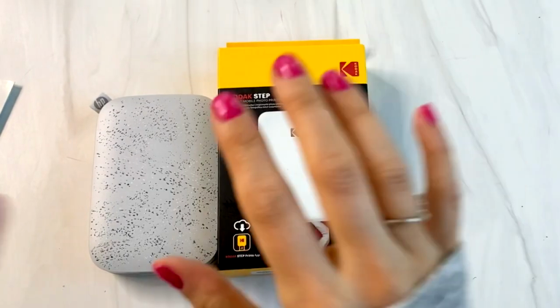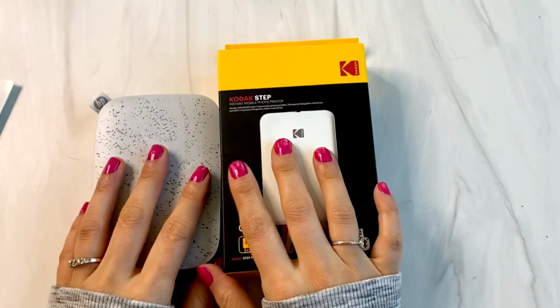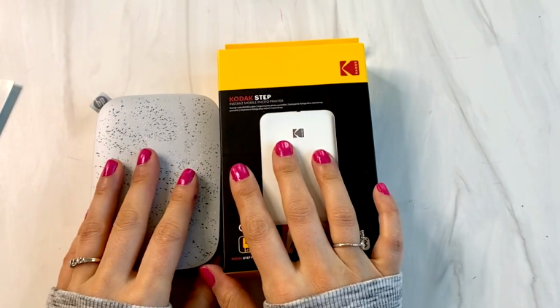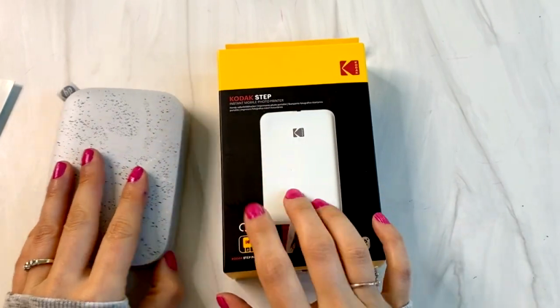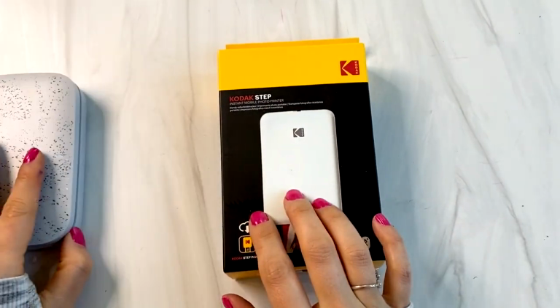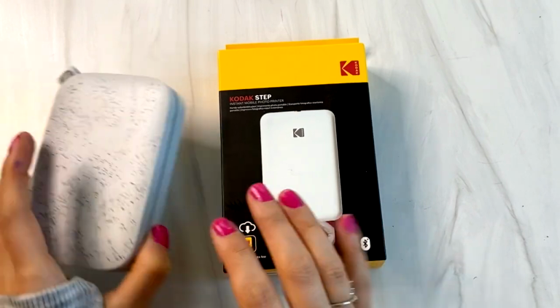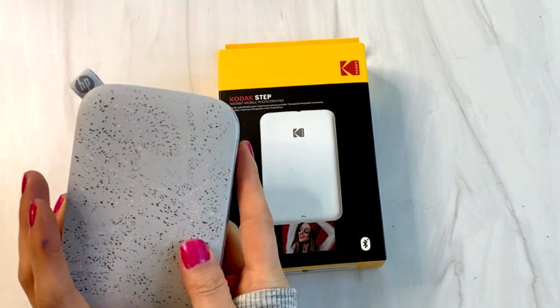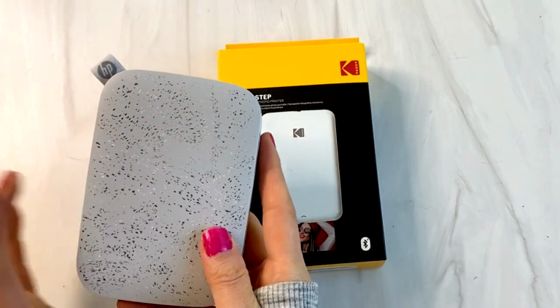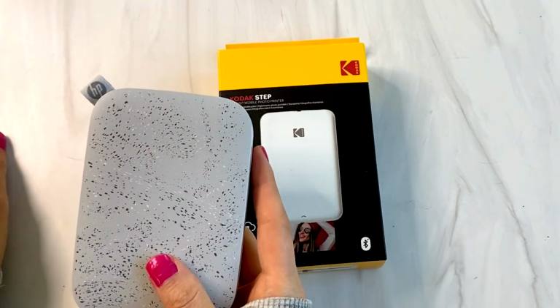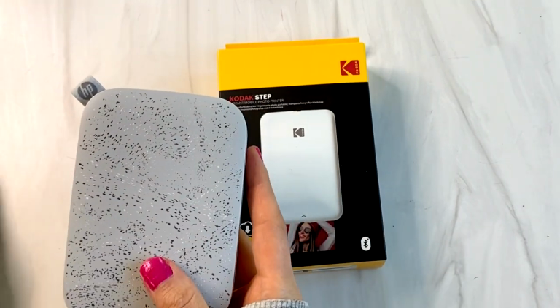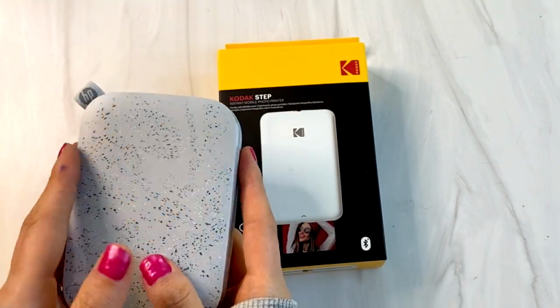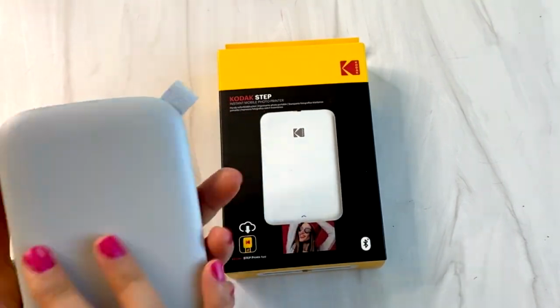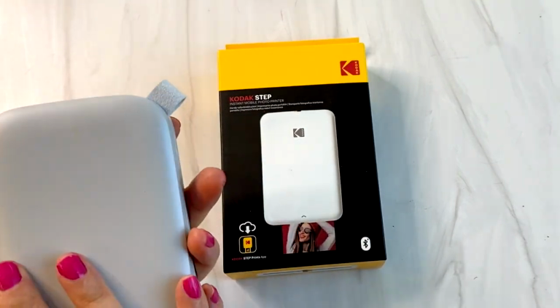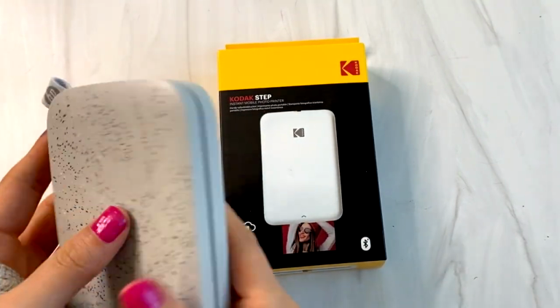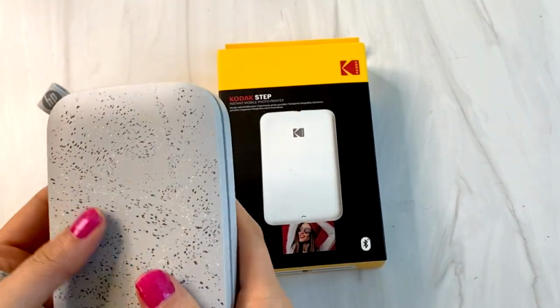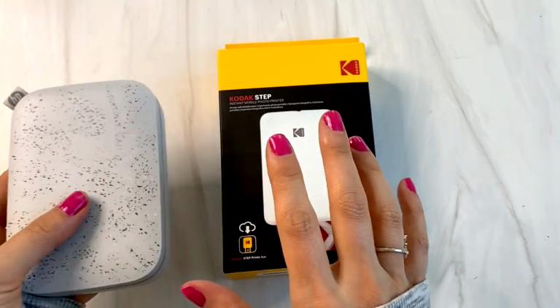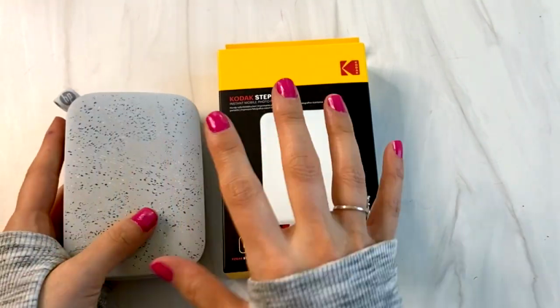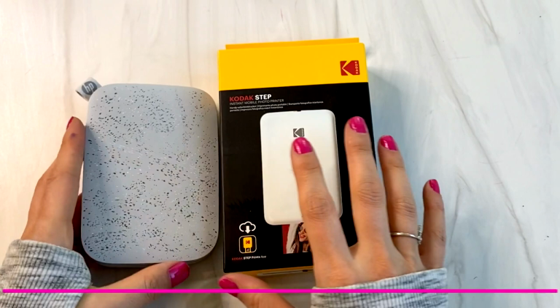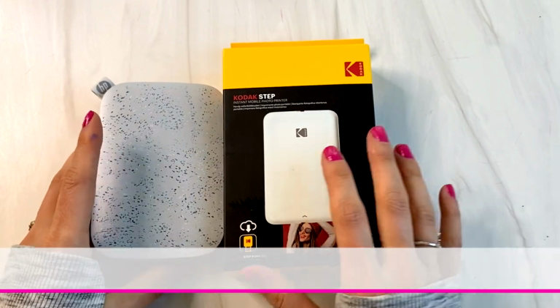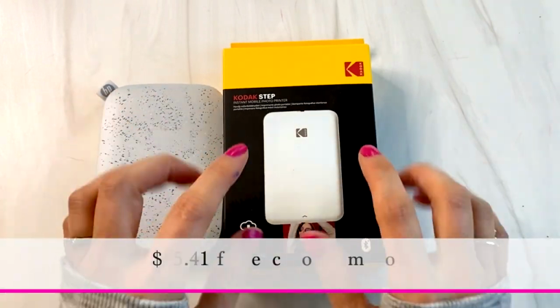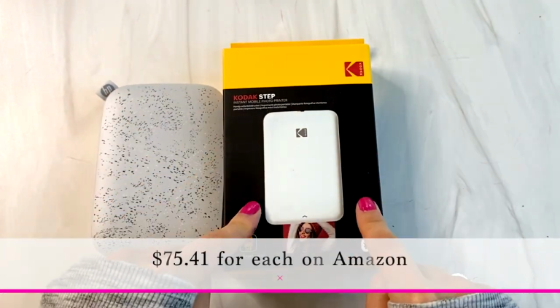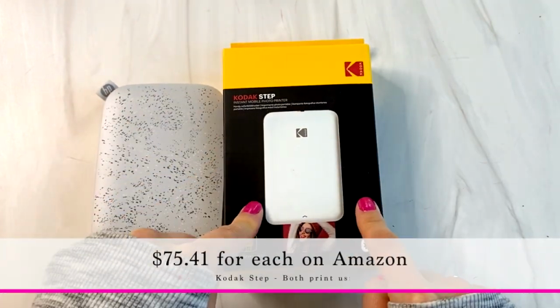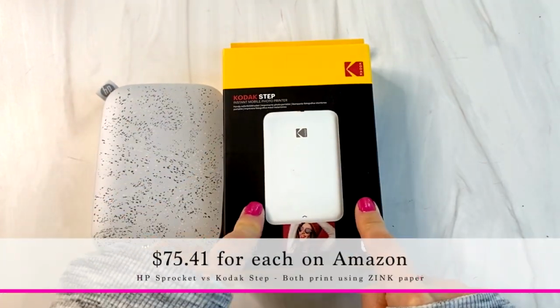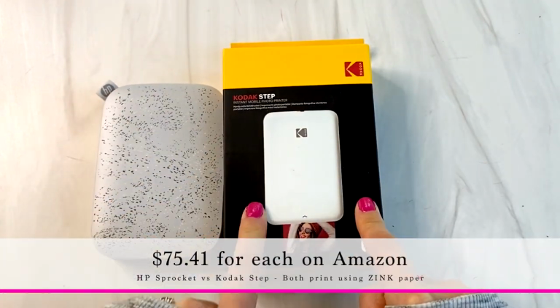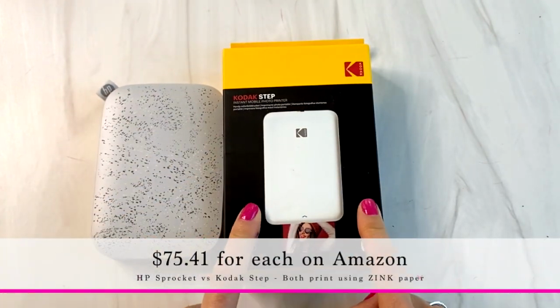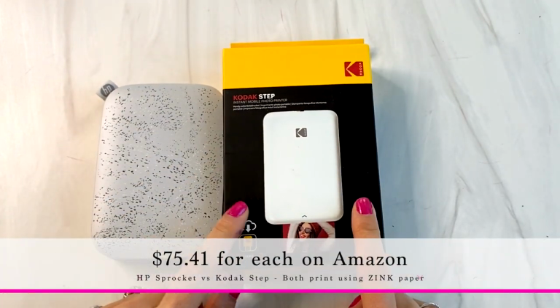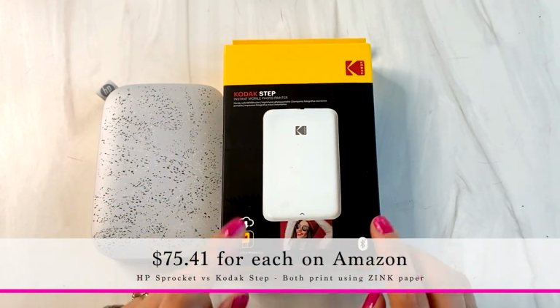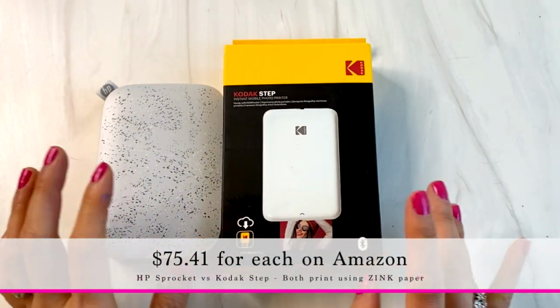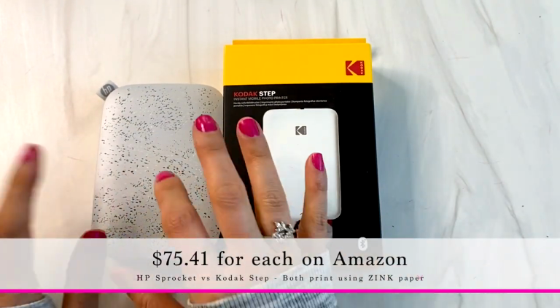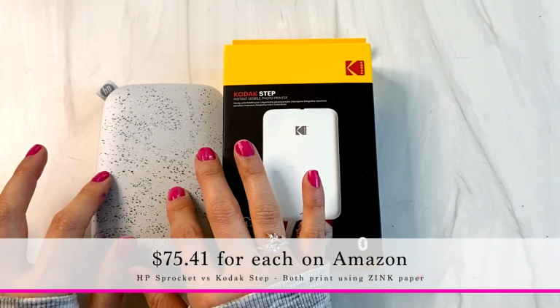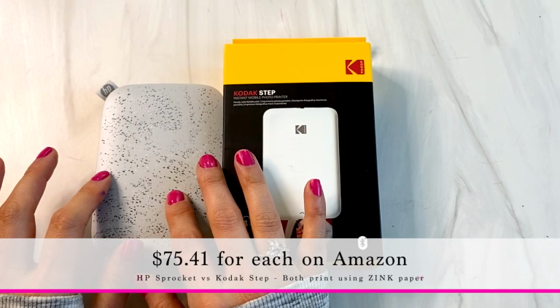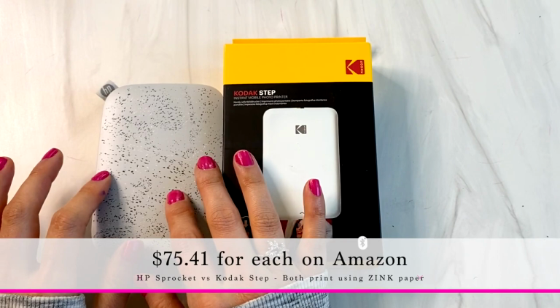Today we're going to check out the Kodak Step, which is pretty much an exact replica of the HP Sprocket. This cost $75.41 after taxes, and this cost exactly the same.